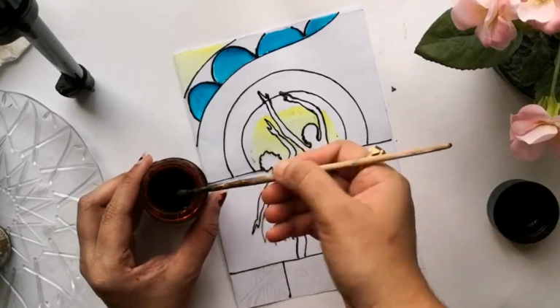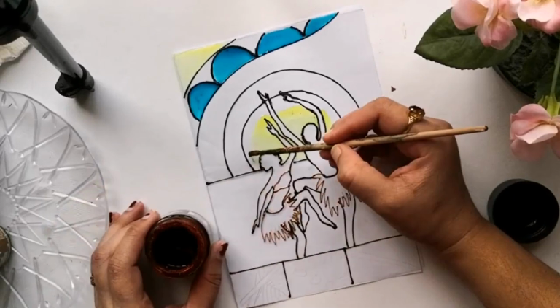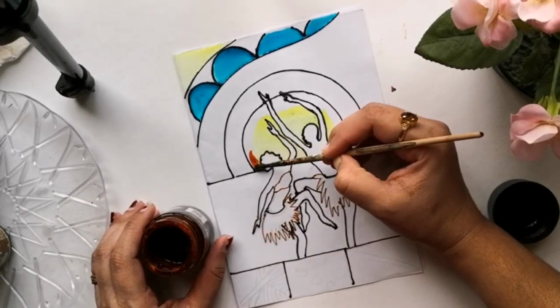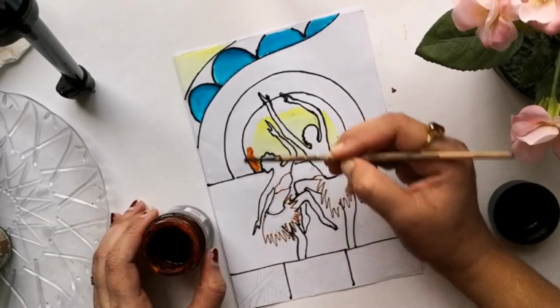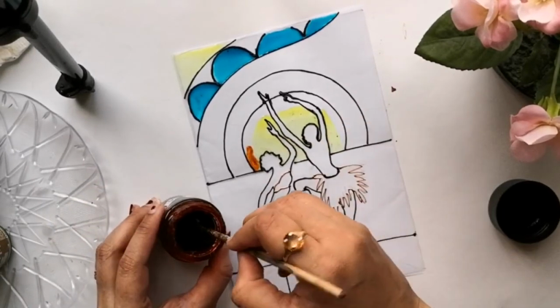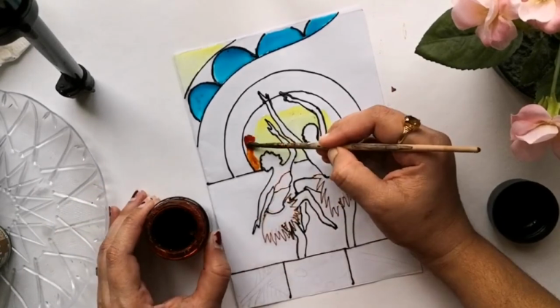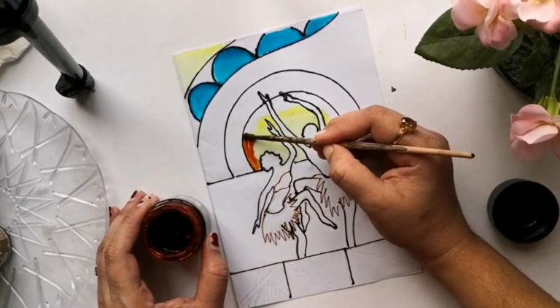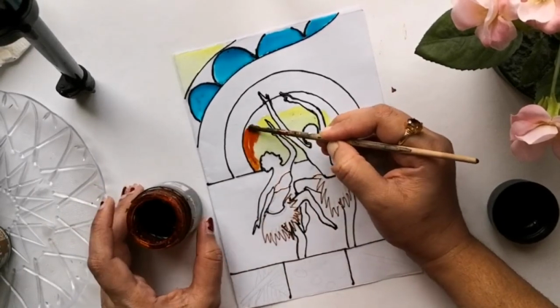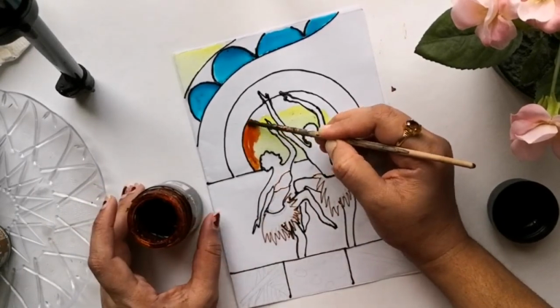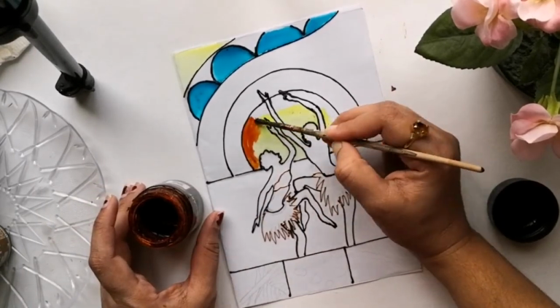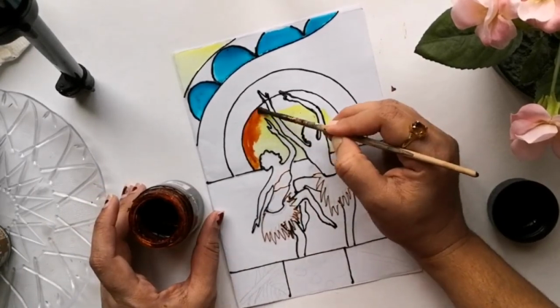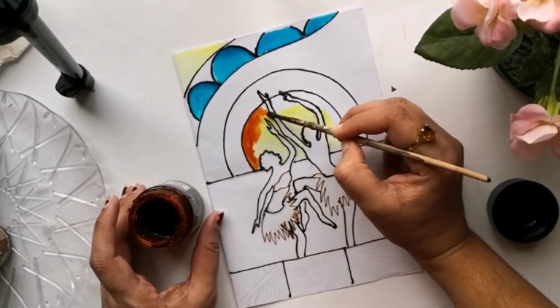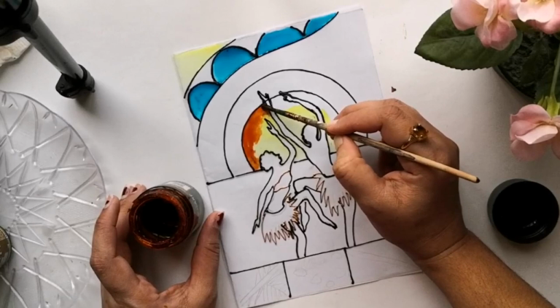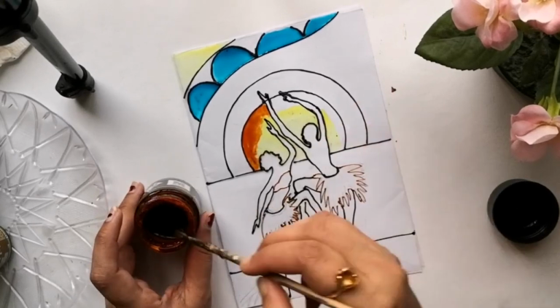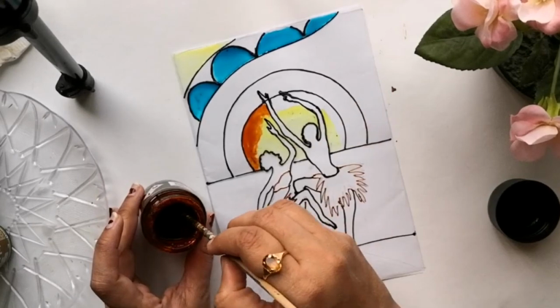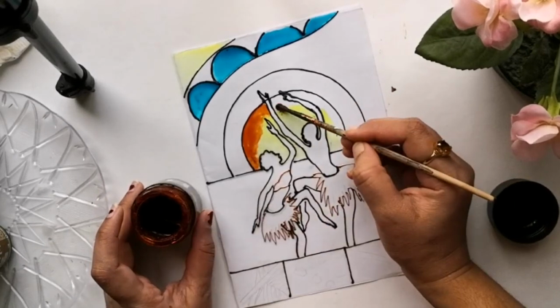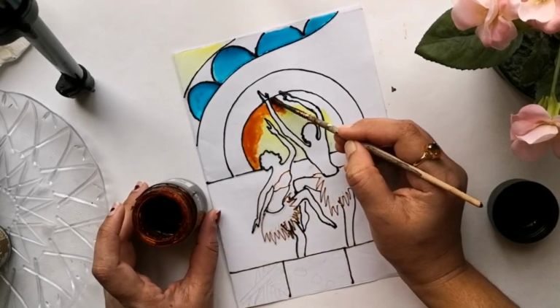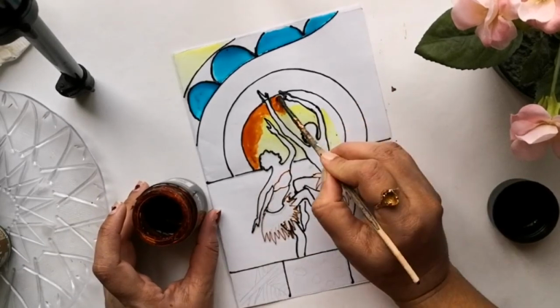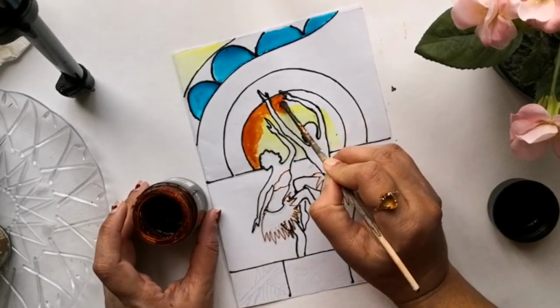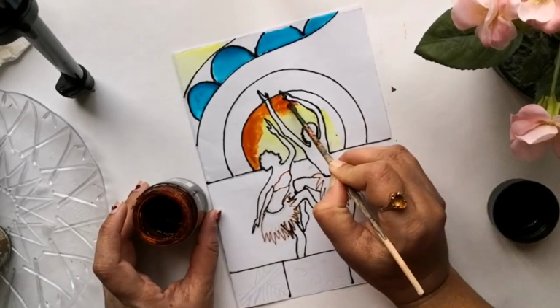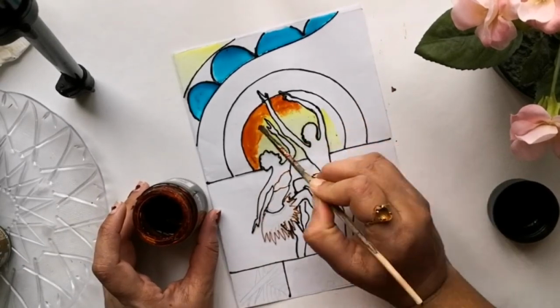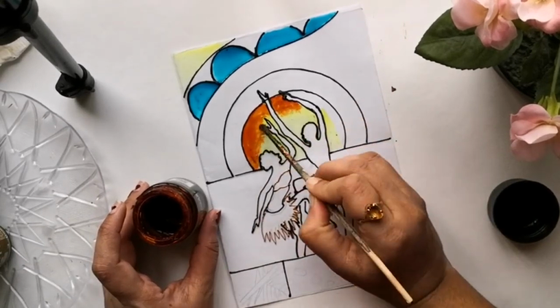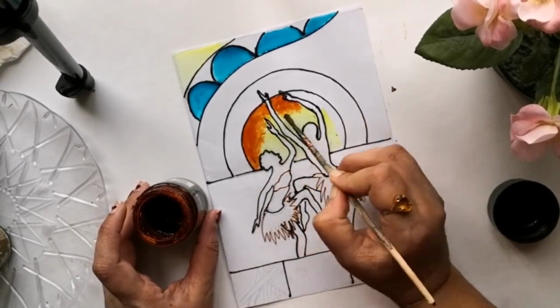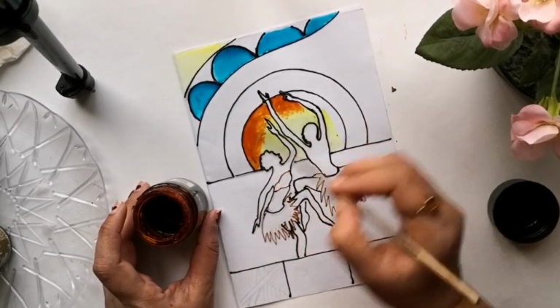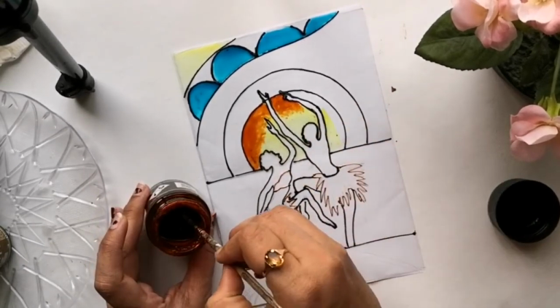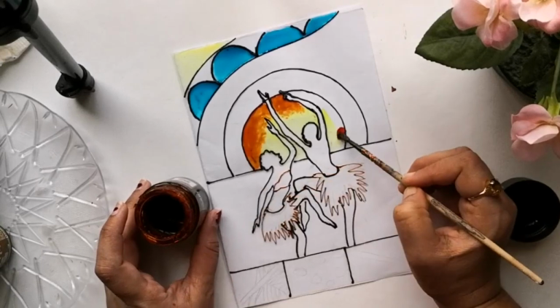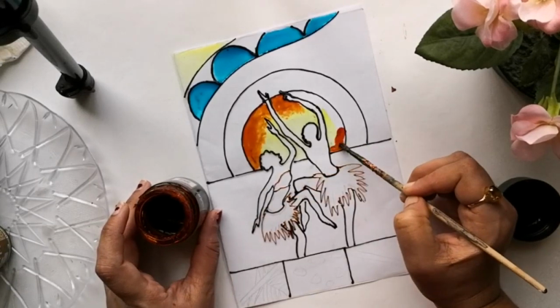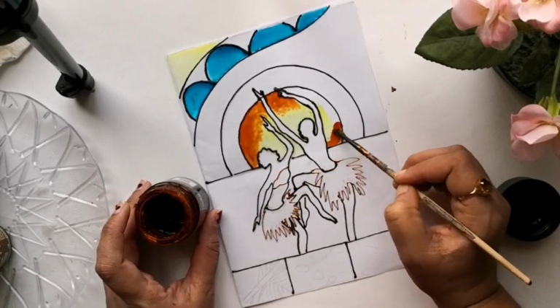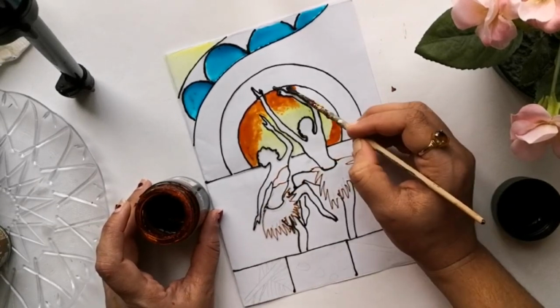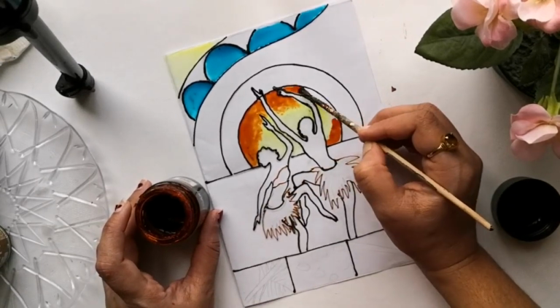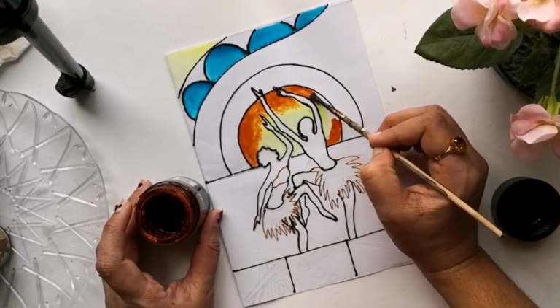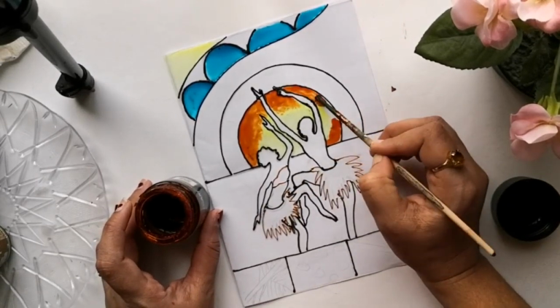Here I'm going to mix the orange shade from Marabu and the yellow shade that I applied earlier, which was a solvent based paint from Camel. As you can see, it is blending beautifully.